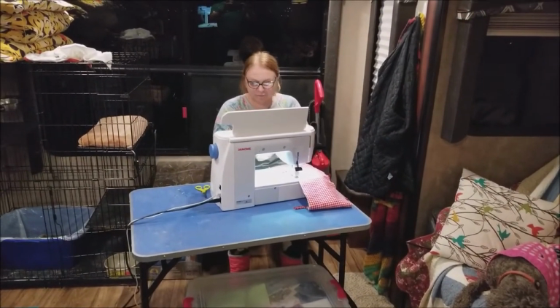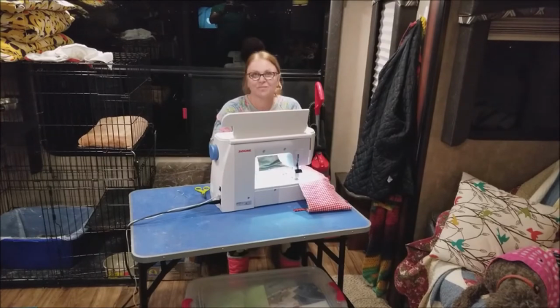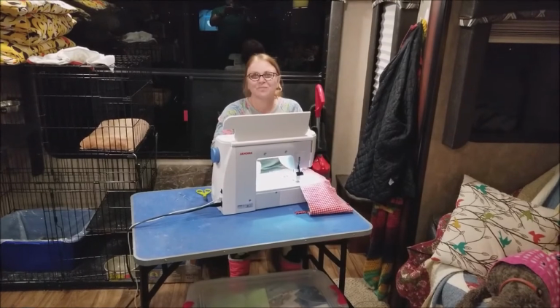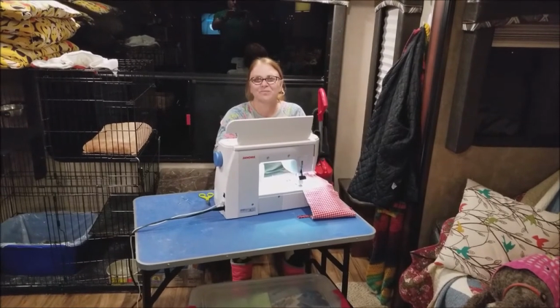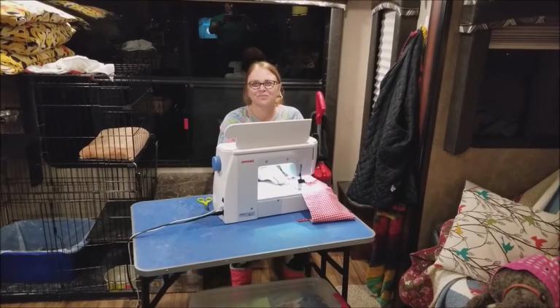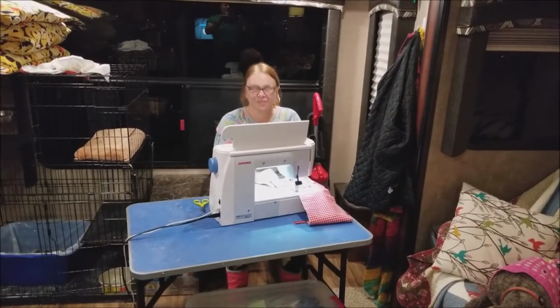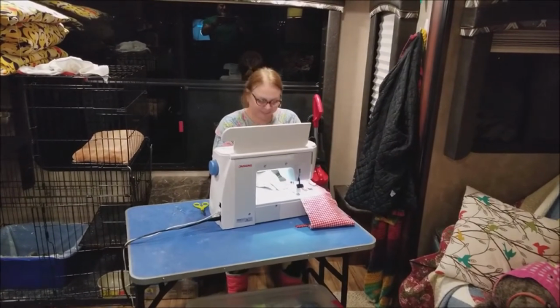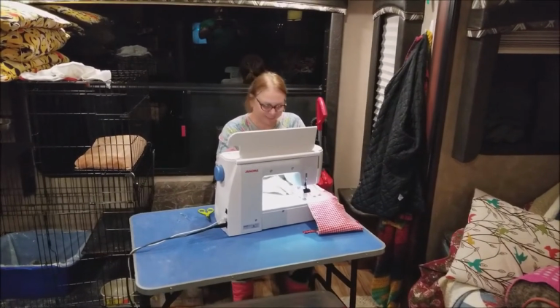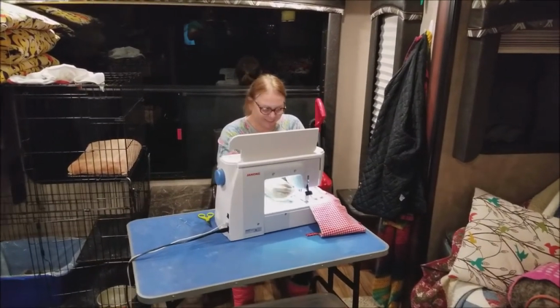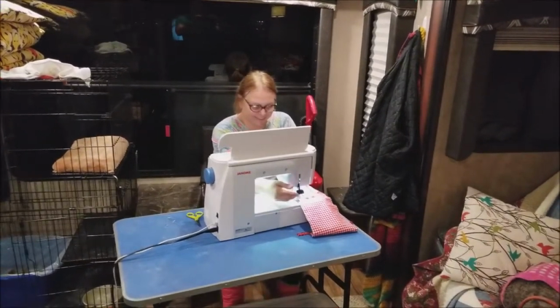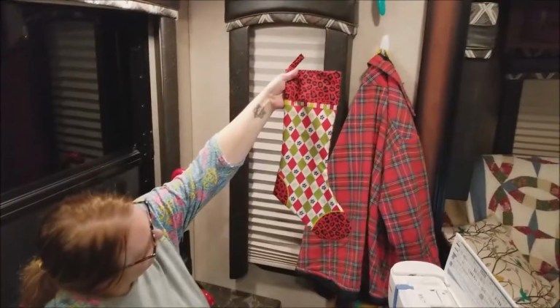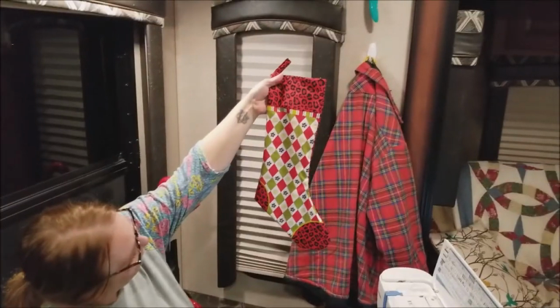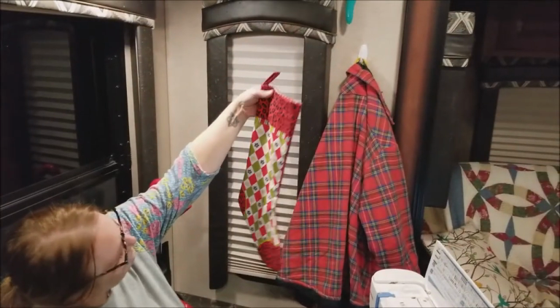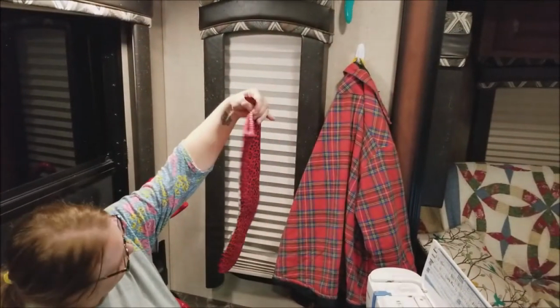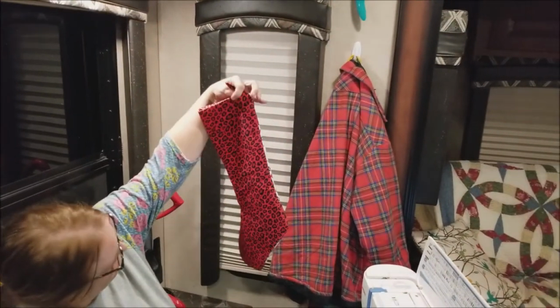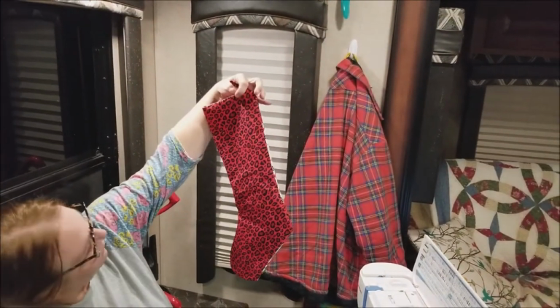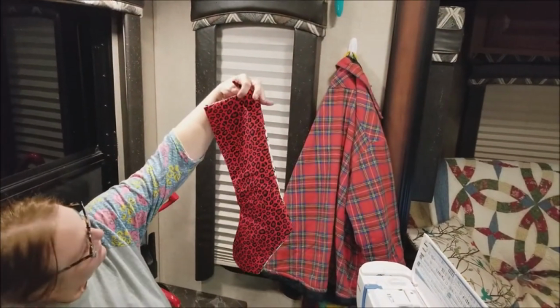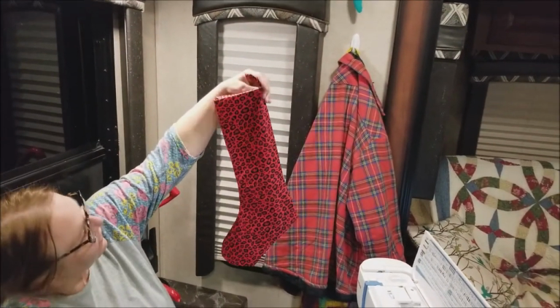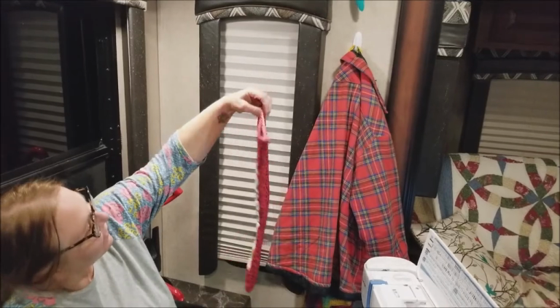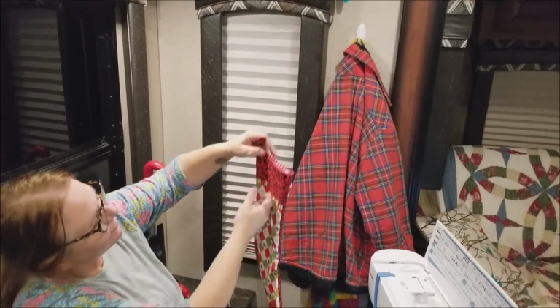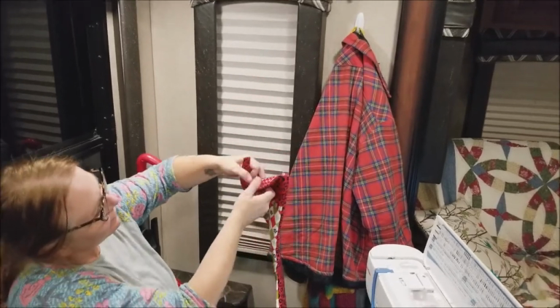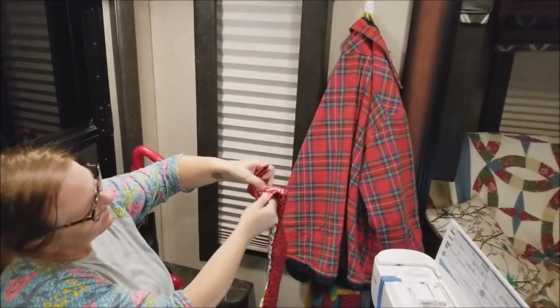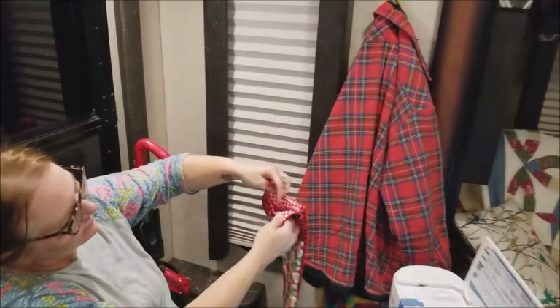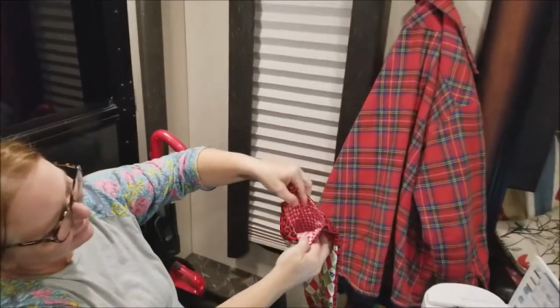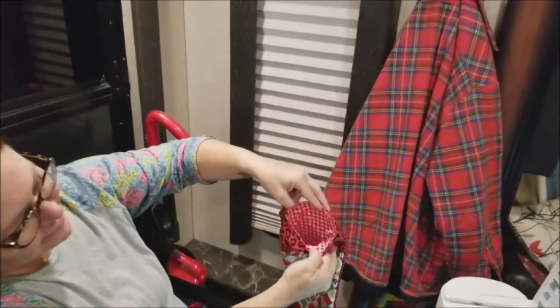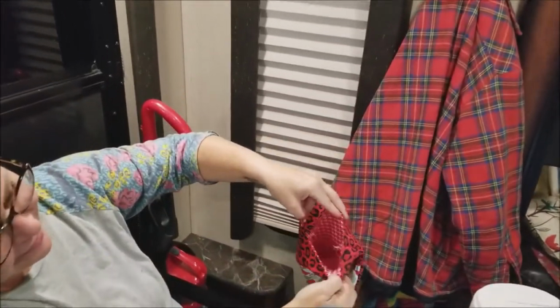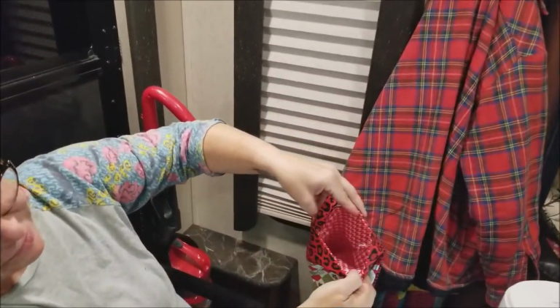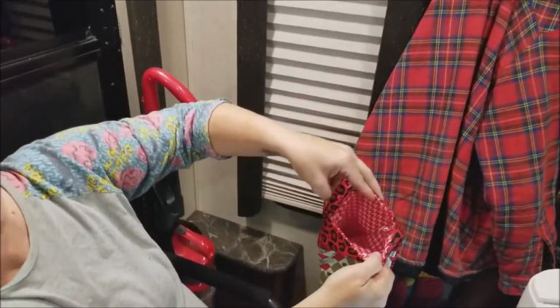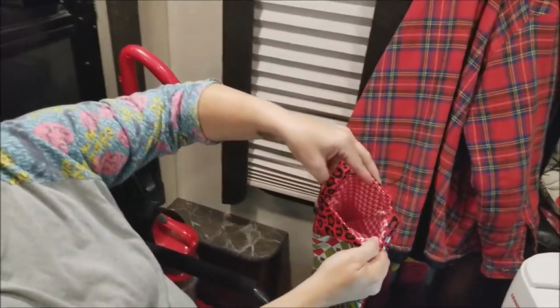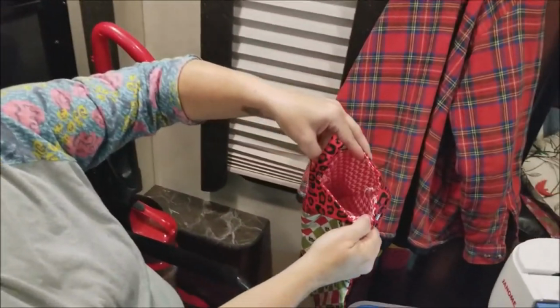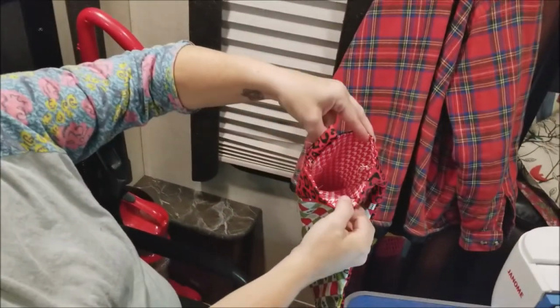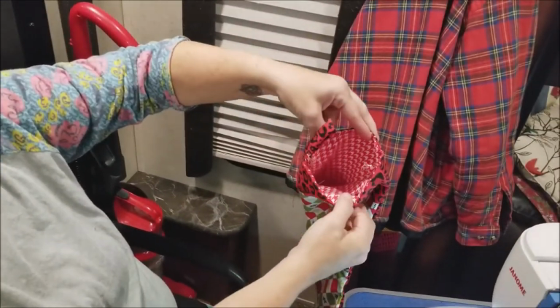Tis the season! The stocking looks pretty amazing. What's the inside look like? Let's see — it's got houndstooth. Nice!